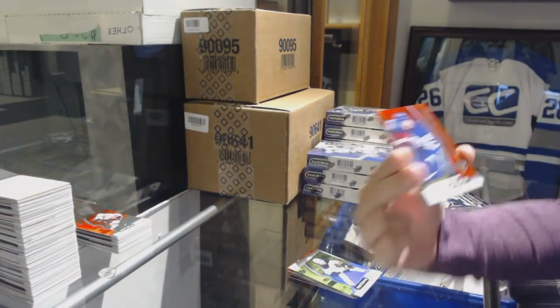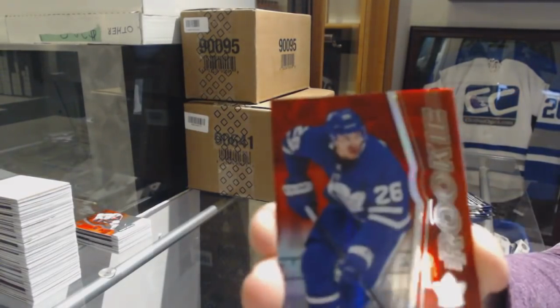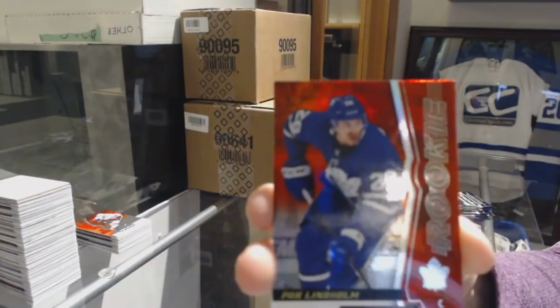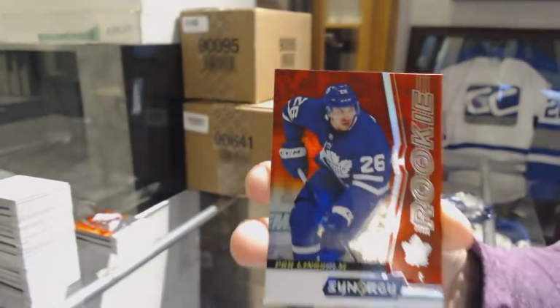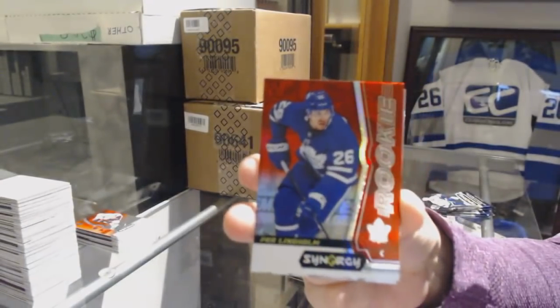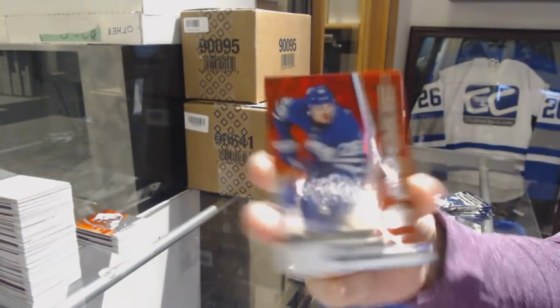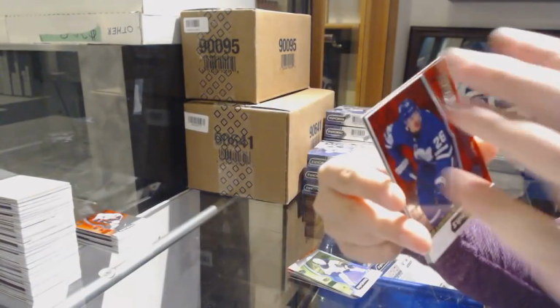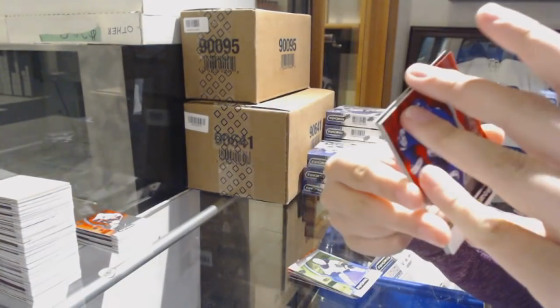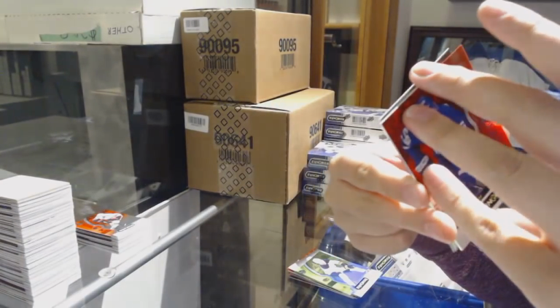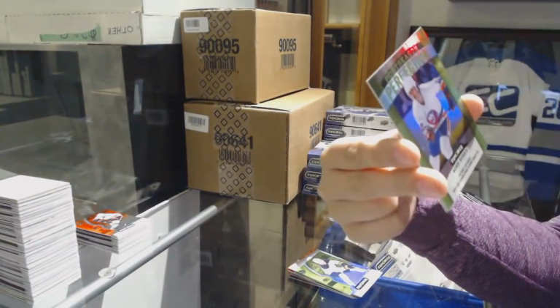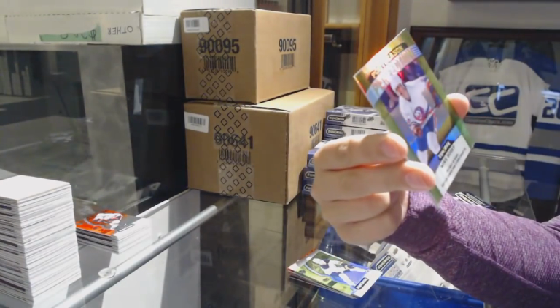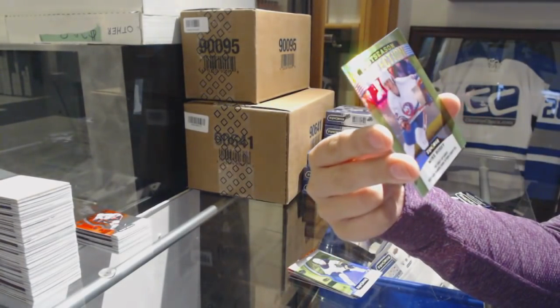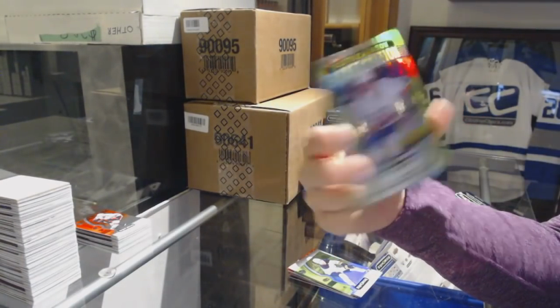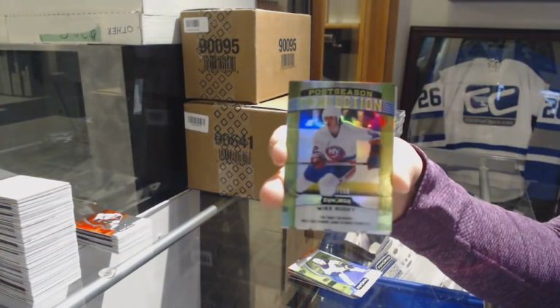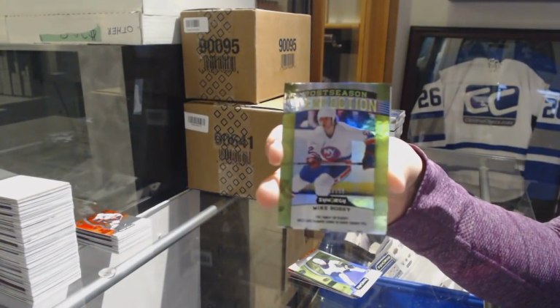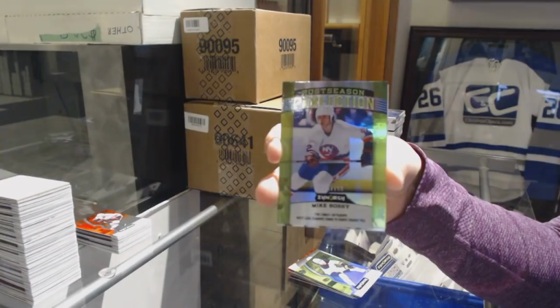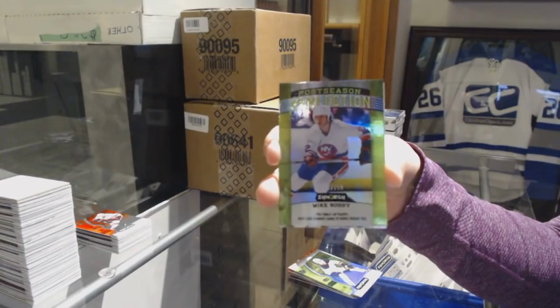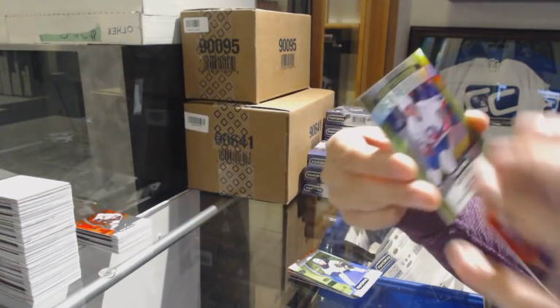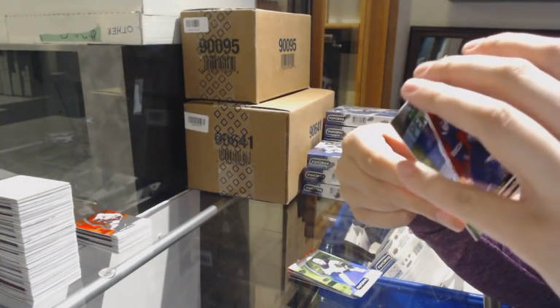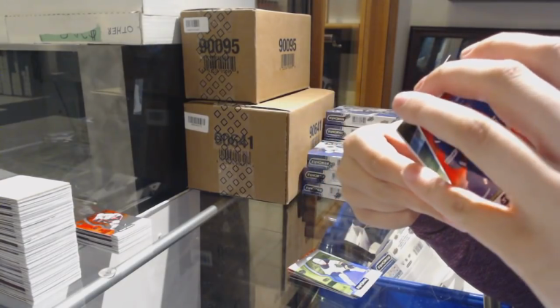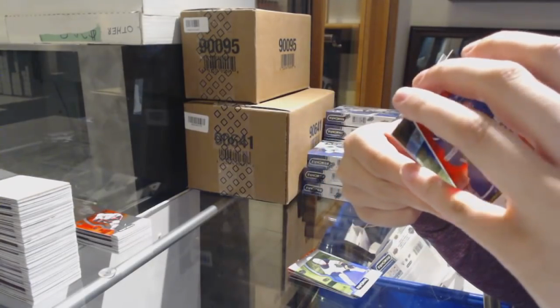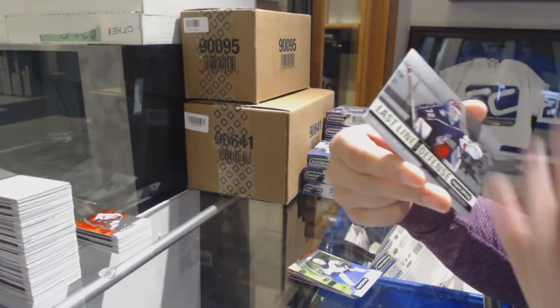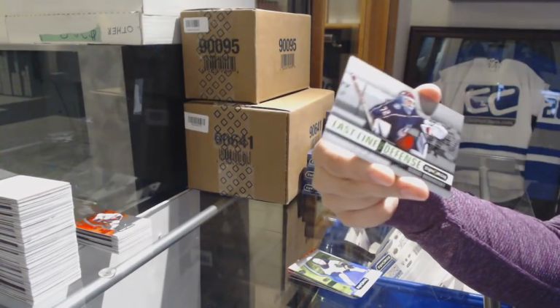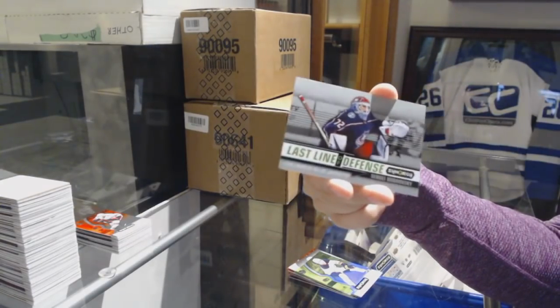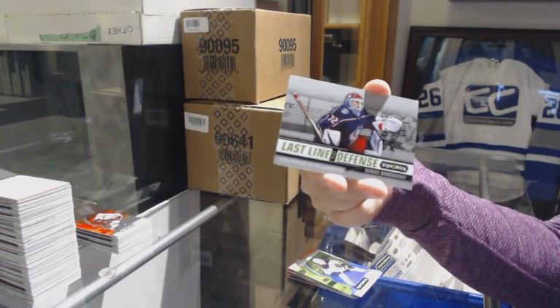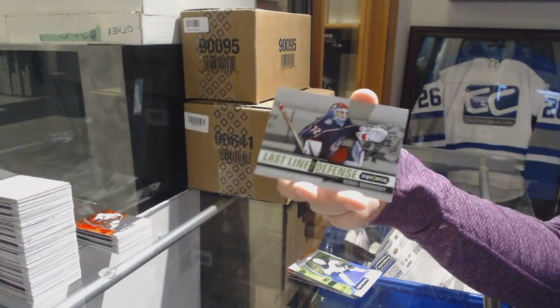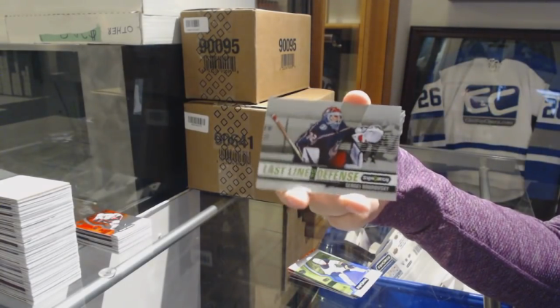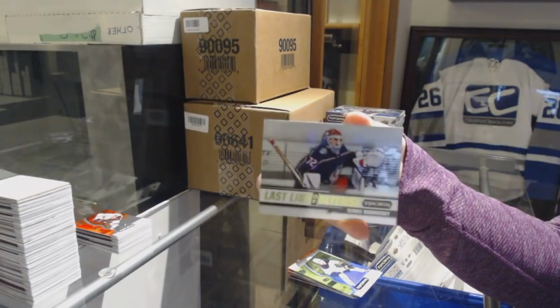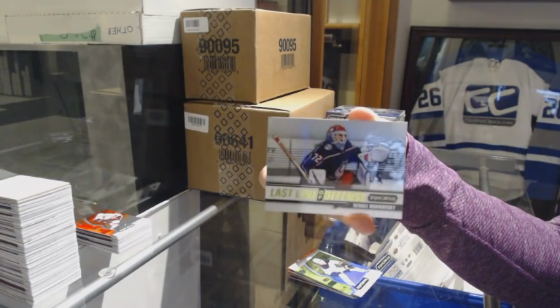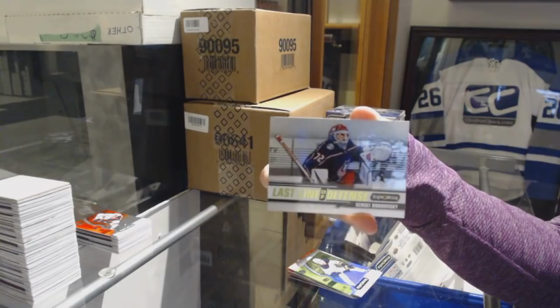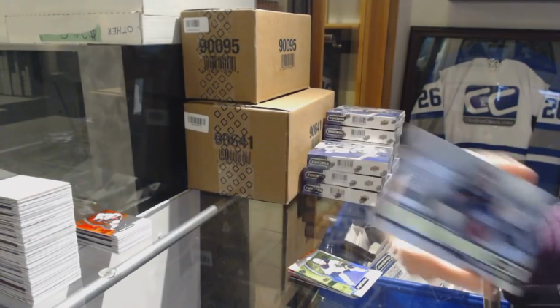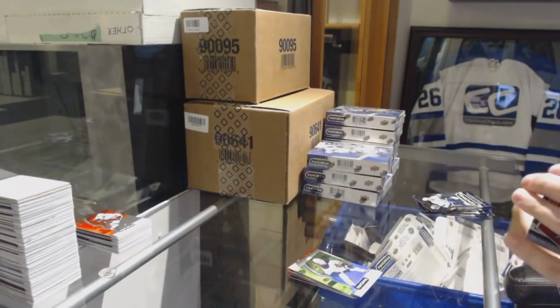We've got a red of Pär Lindholm for the Toronto Maple Leafs. Green number to 199 Postseason Perfection of Mike Bossy for the Islanders. And a Last Line of Defense for the Blue Jackets, Sergei Bobrovsky.